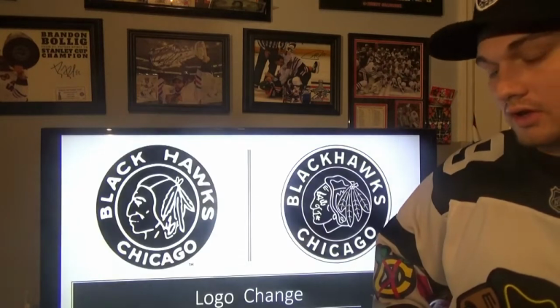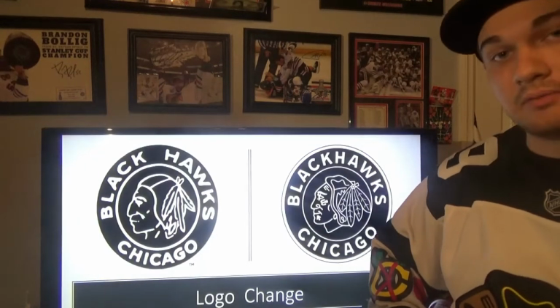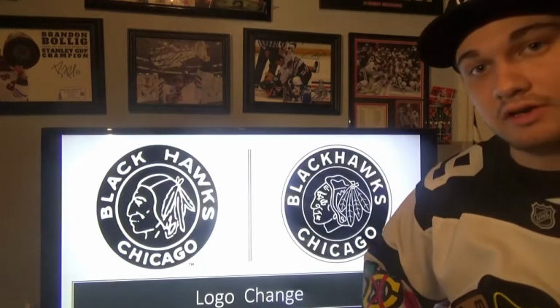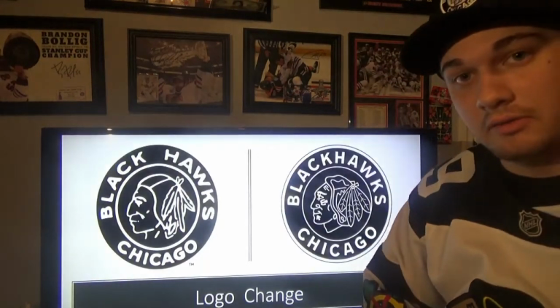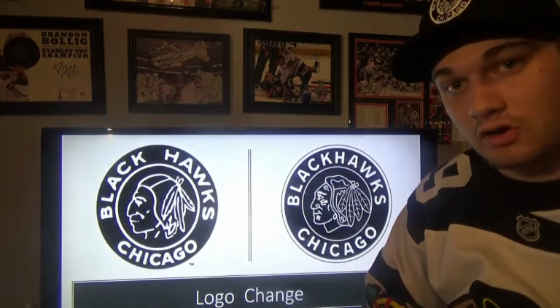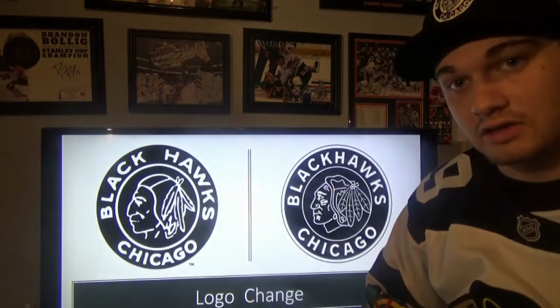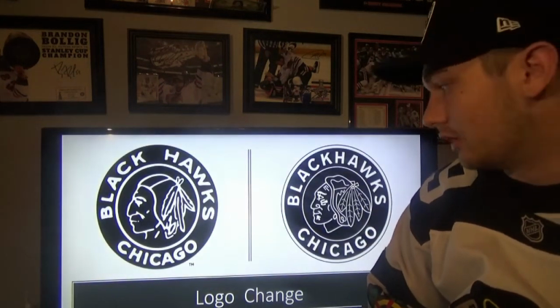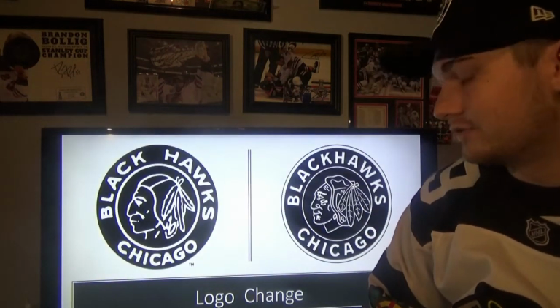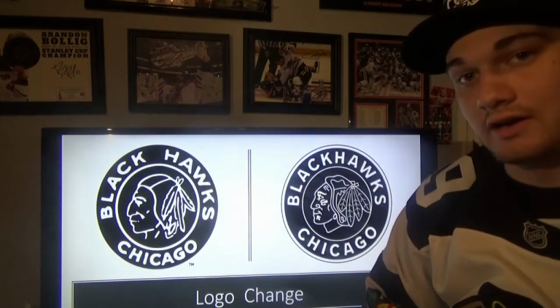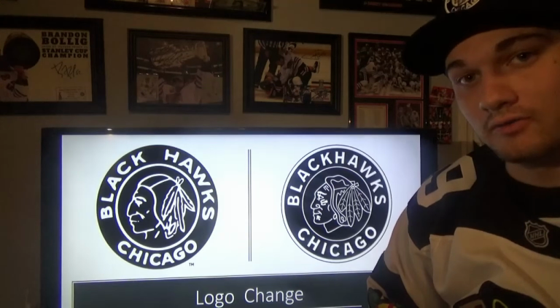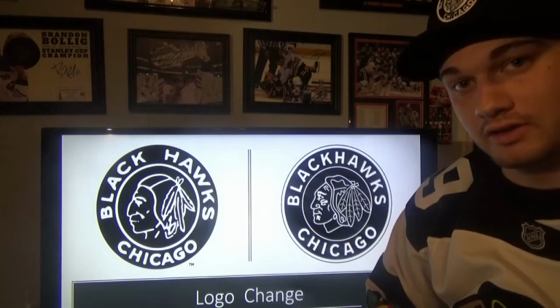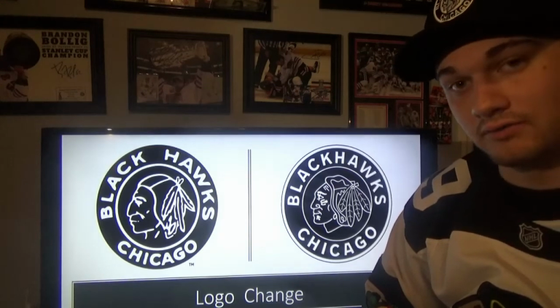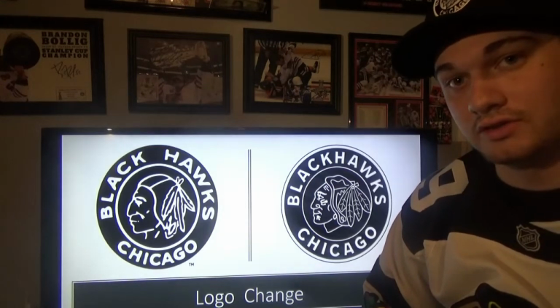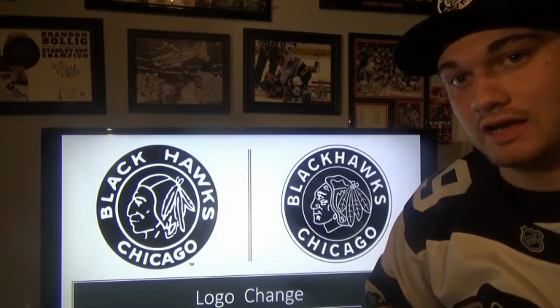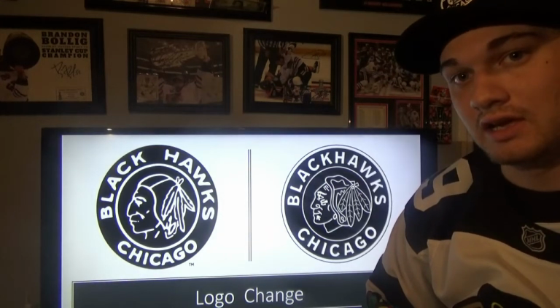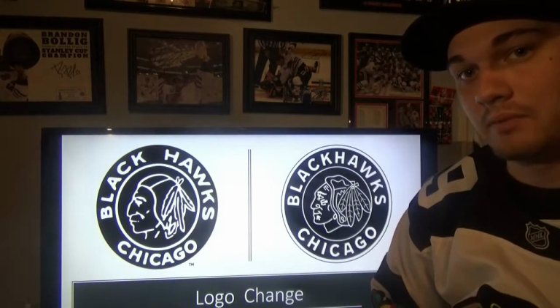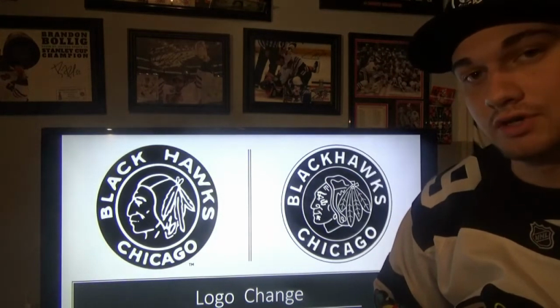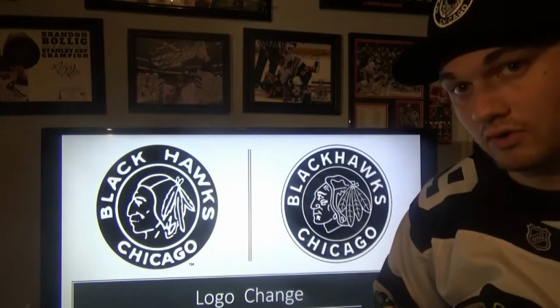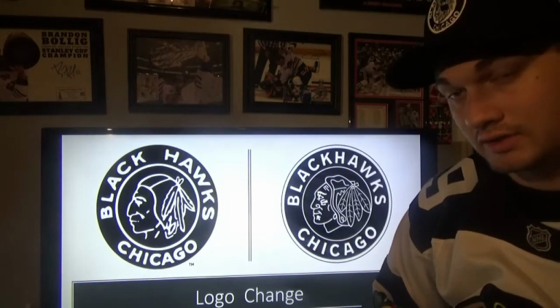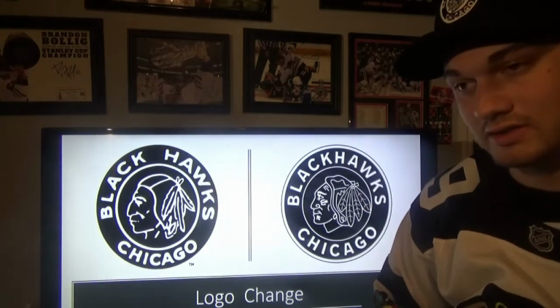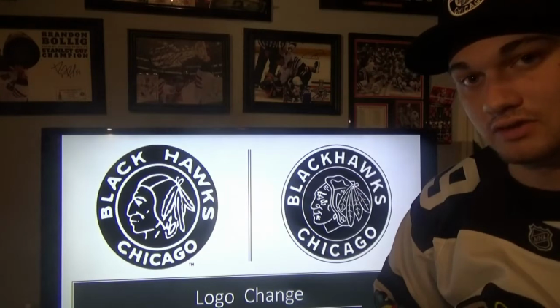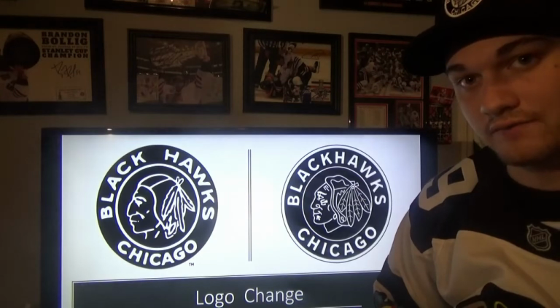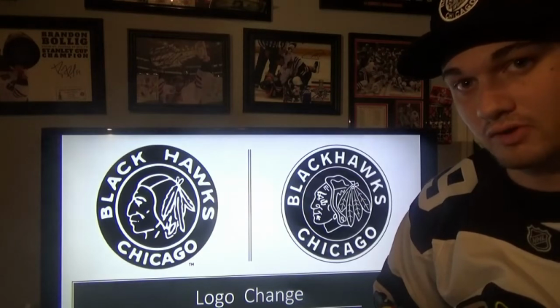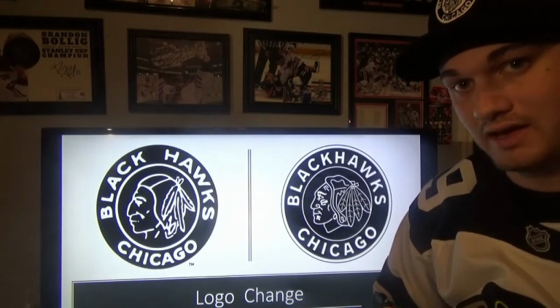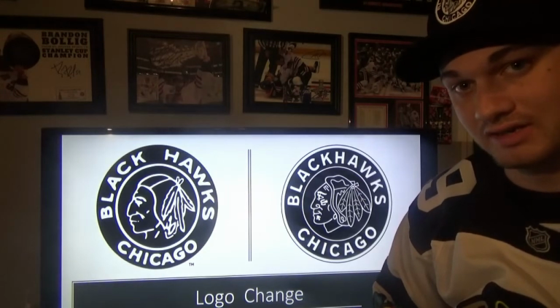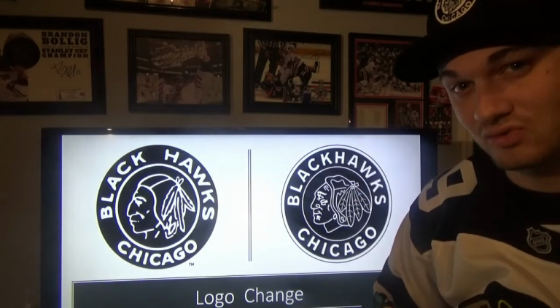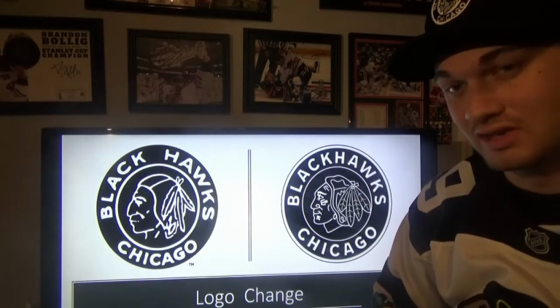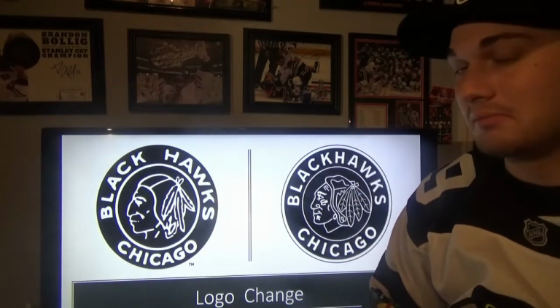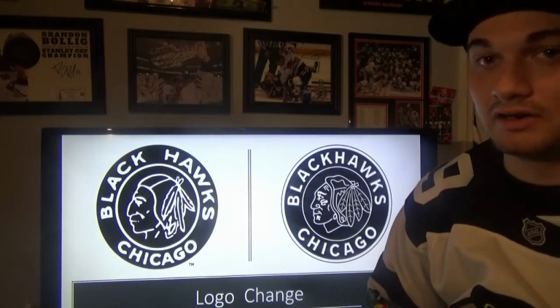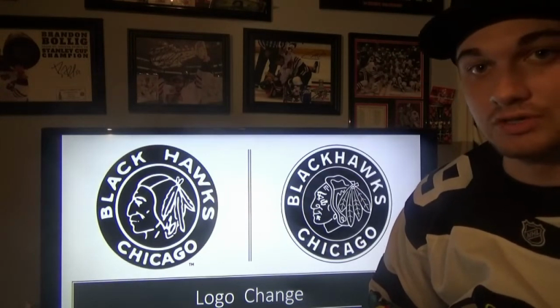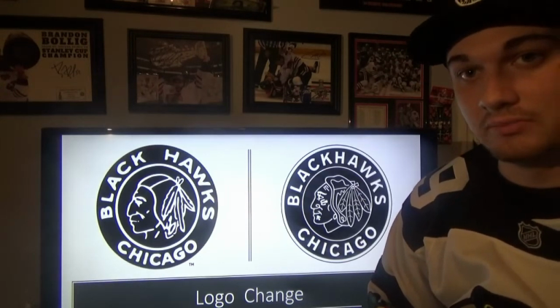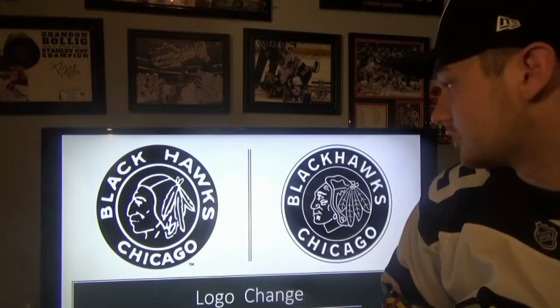Since I'm comparing only the Blackhawks and what they've done for this Classic, I'm just going to do only Hawks stuff. Sorry if you're a Bruins fan and want to see Bruins, but it's going to be only Blackhawks.